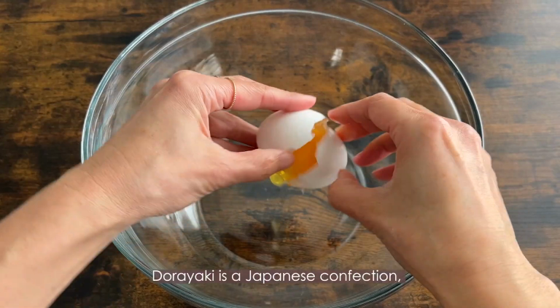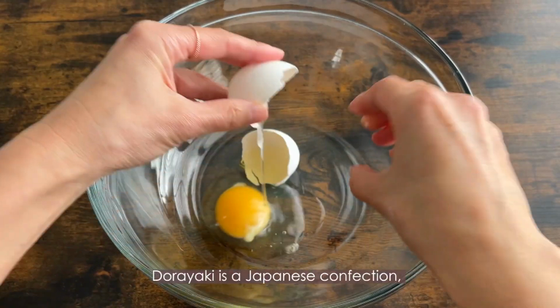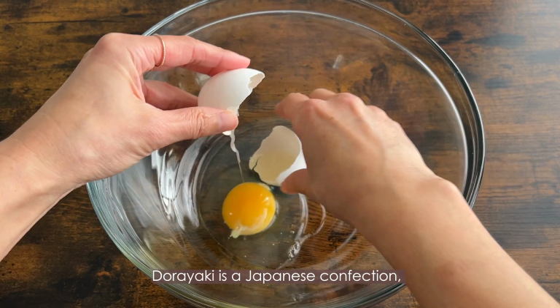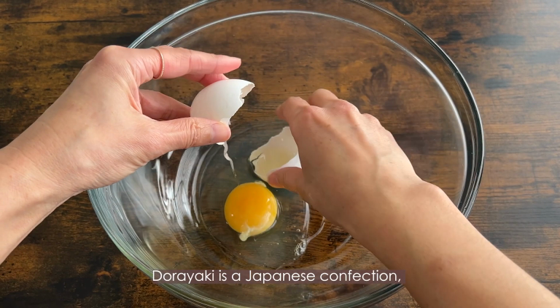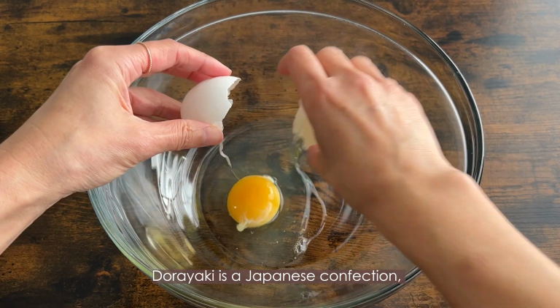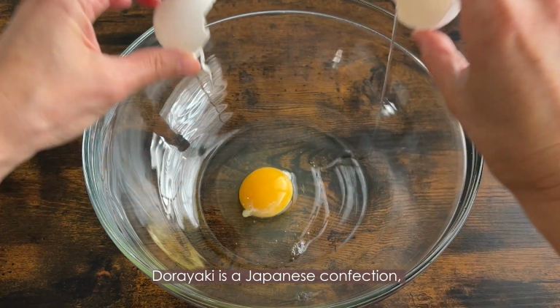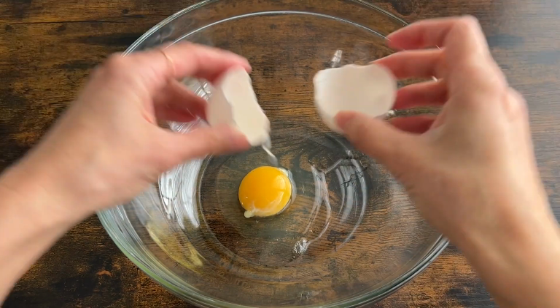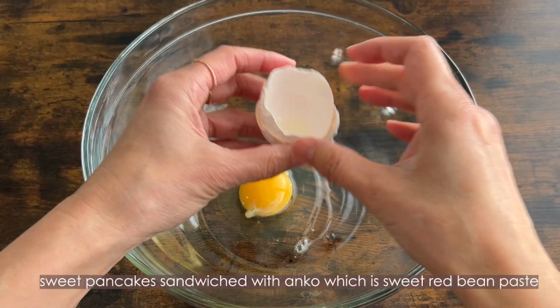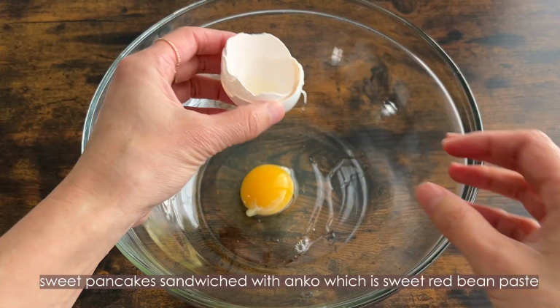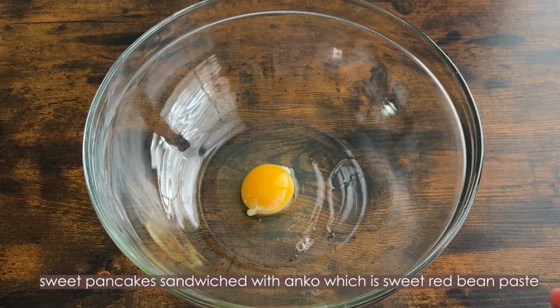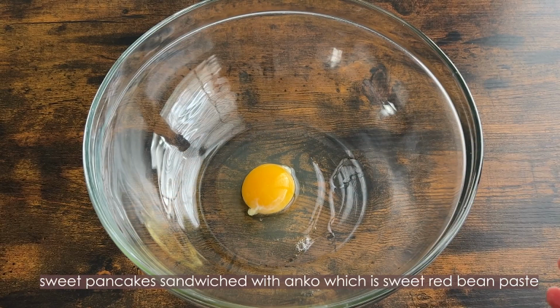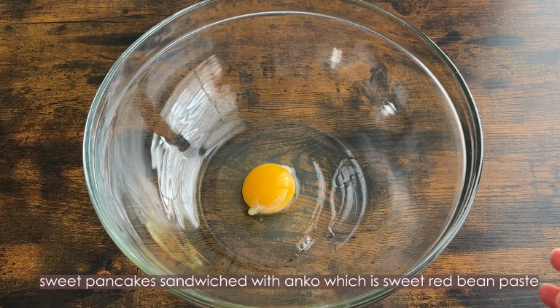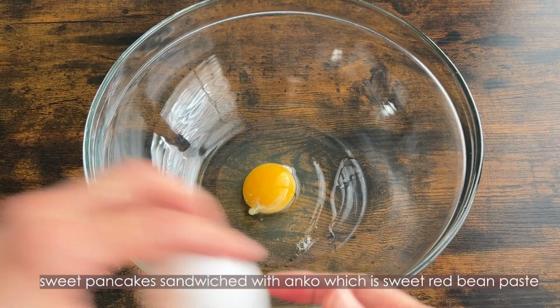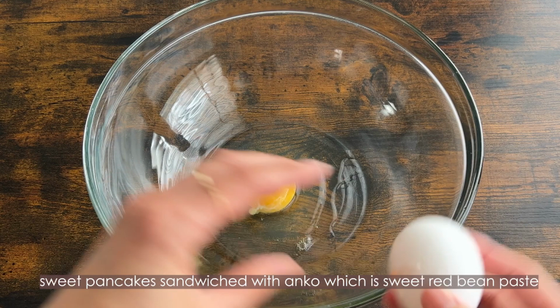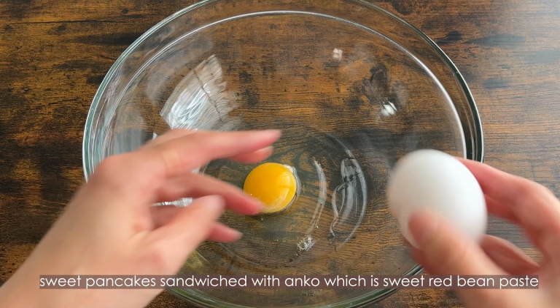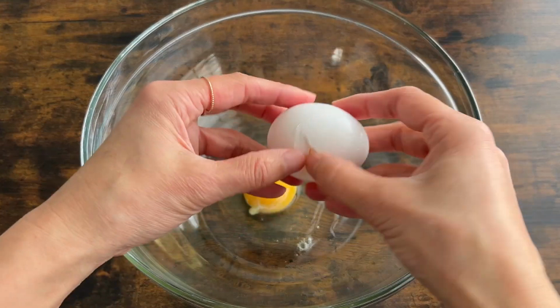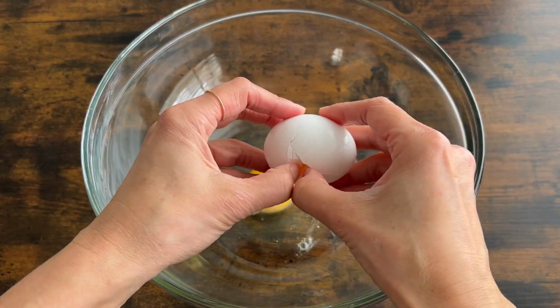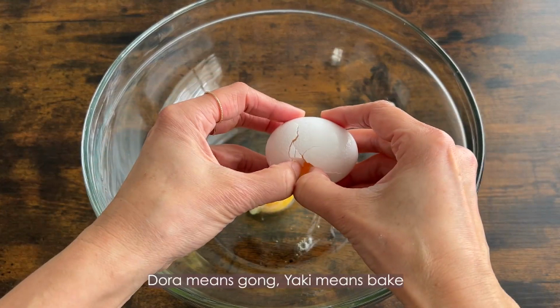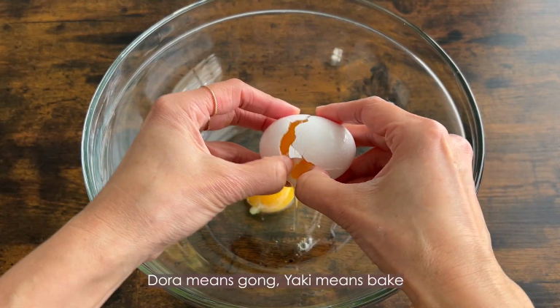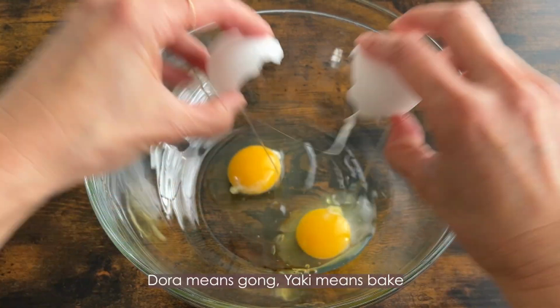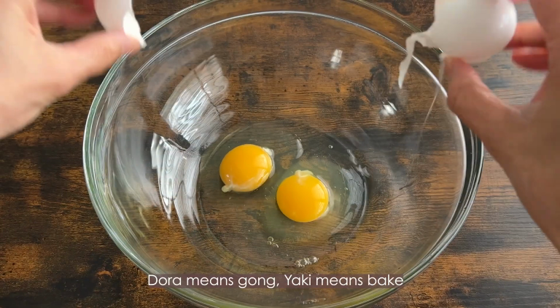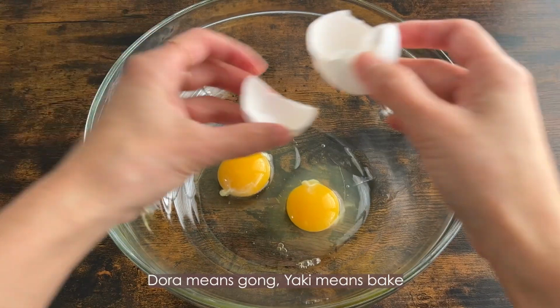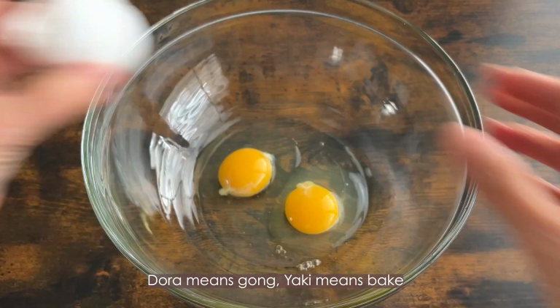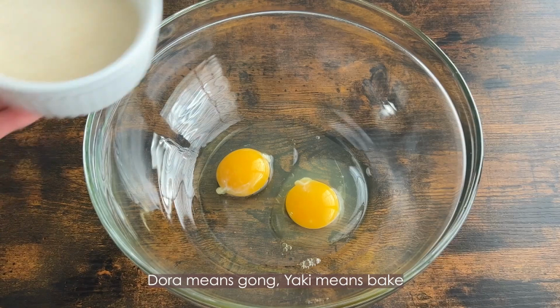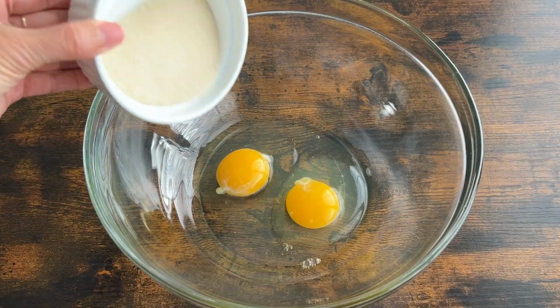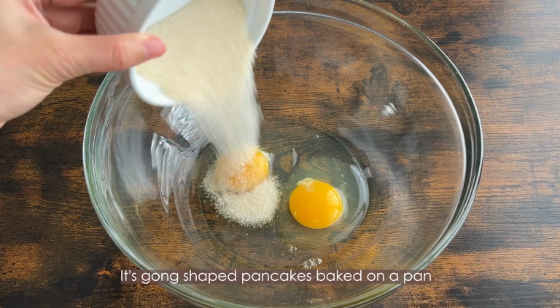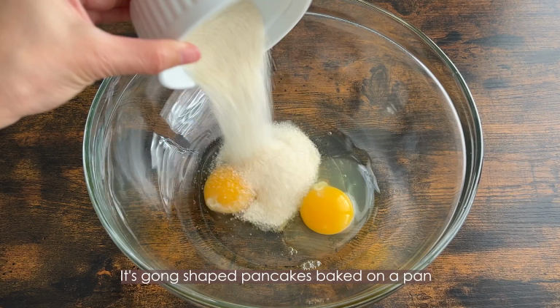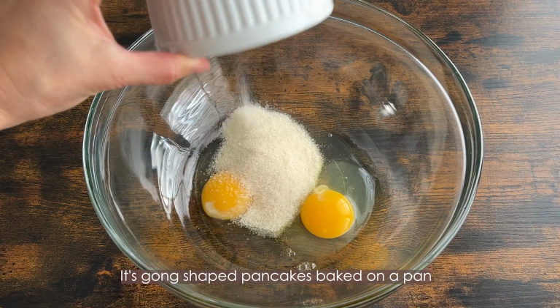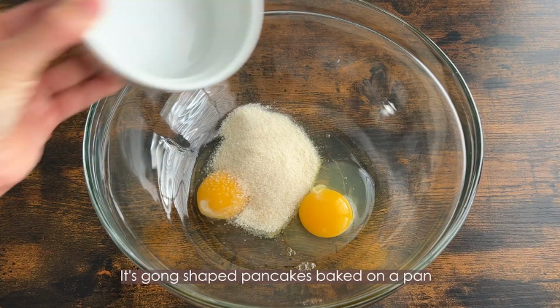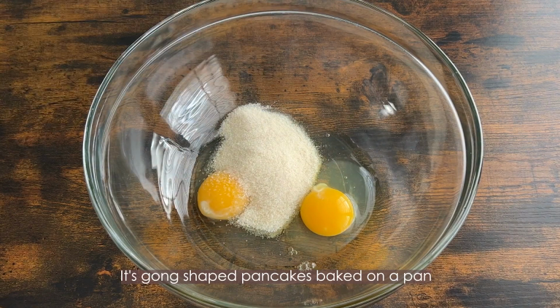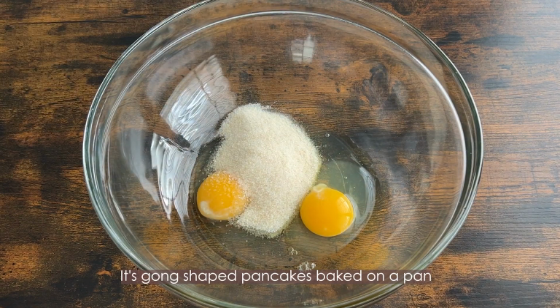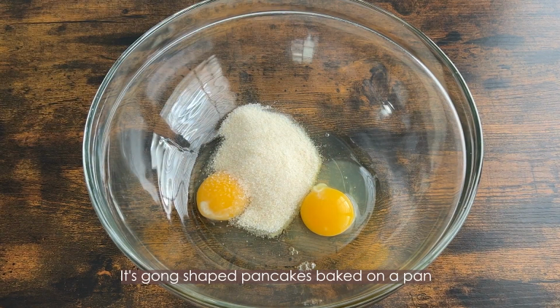Dorayaki is a Japanese confection — a sweet pancake sandwiched with anko, which is sweet red bean paste. Dora means skunk, yaki means baked. It's skunk-shaped pancakes baked on a pan.